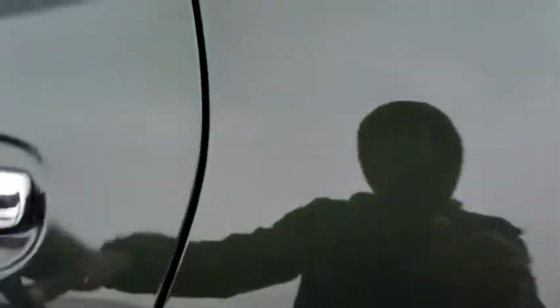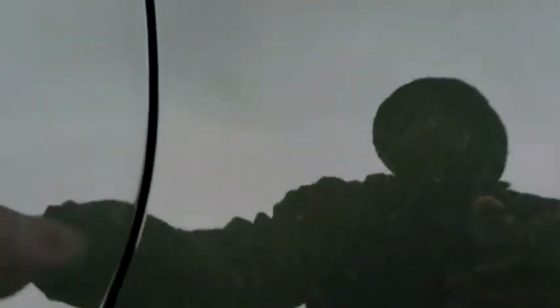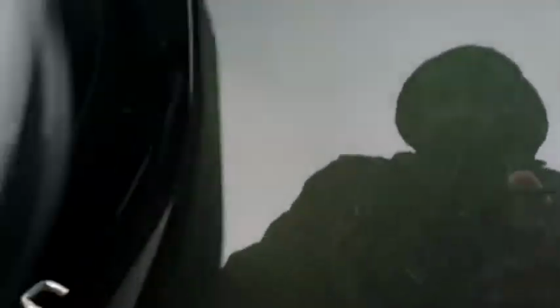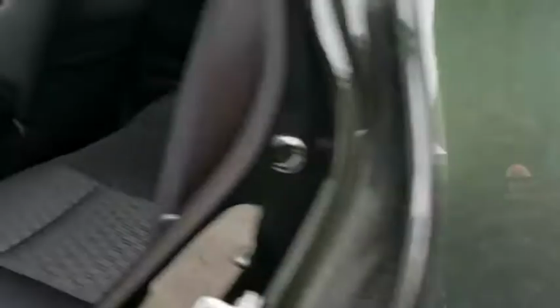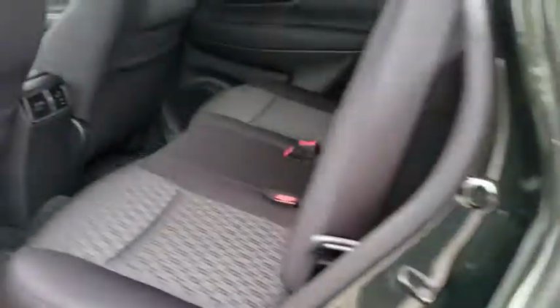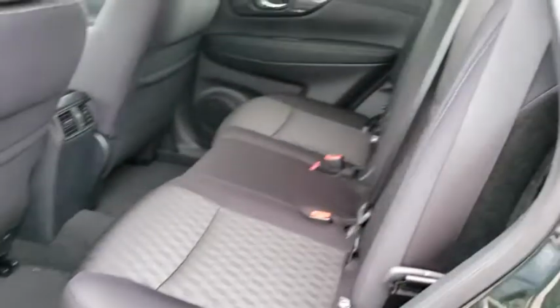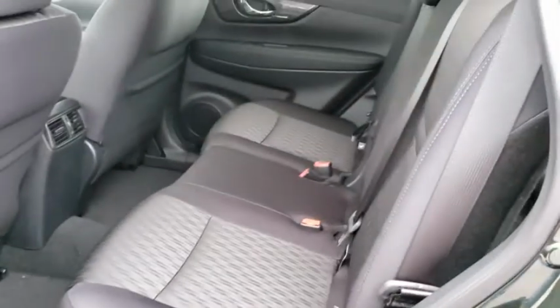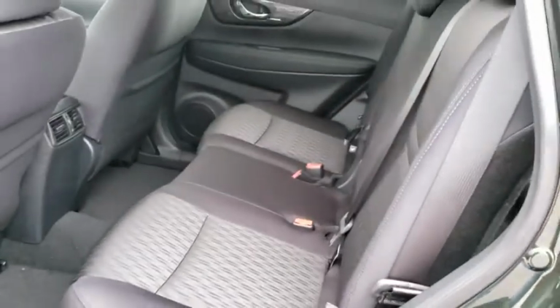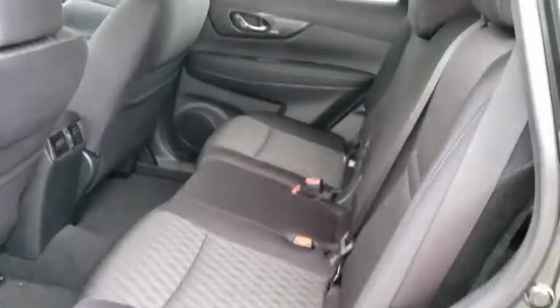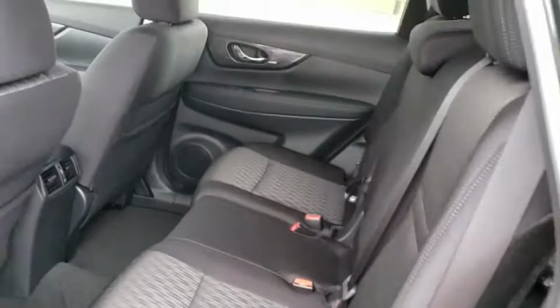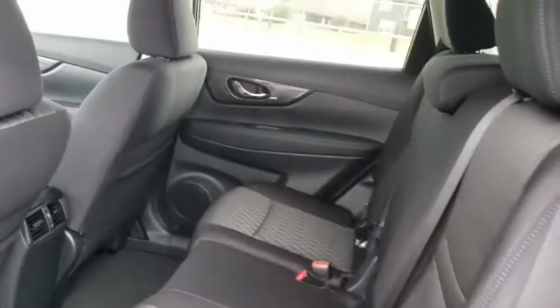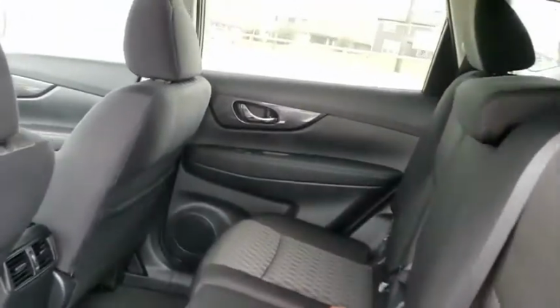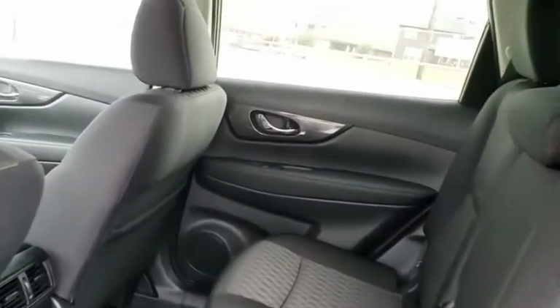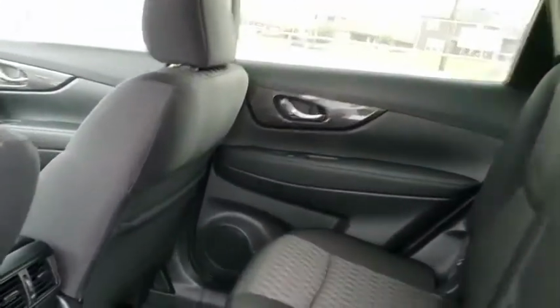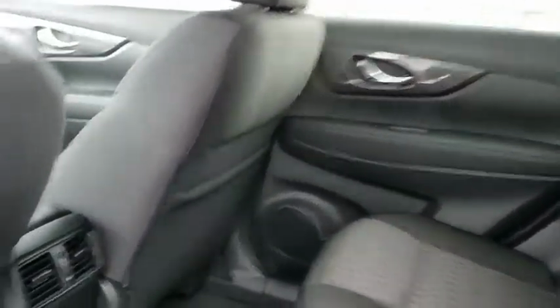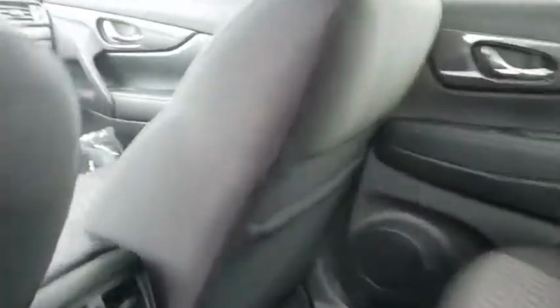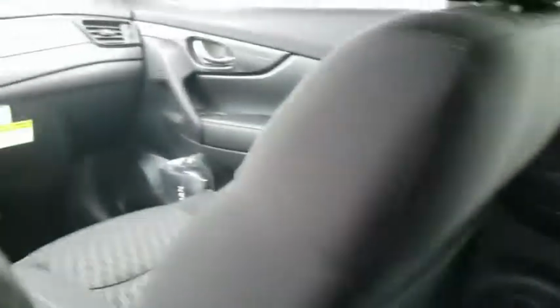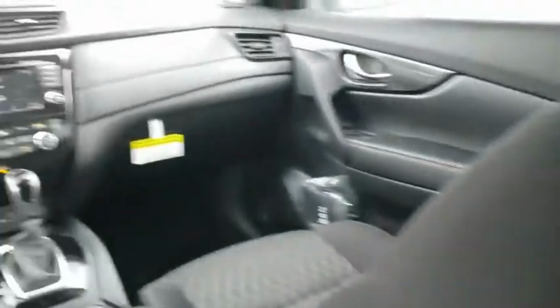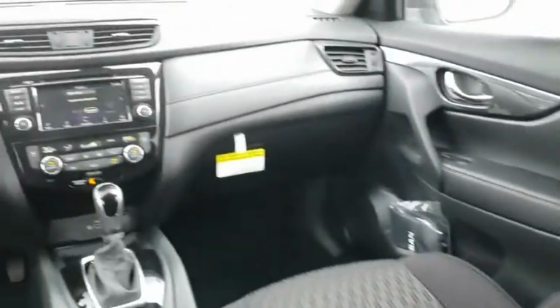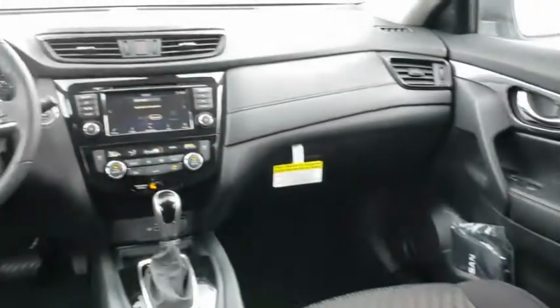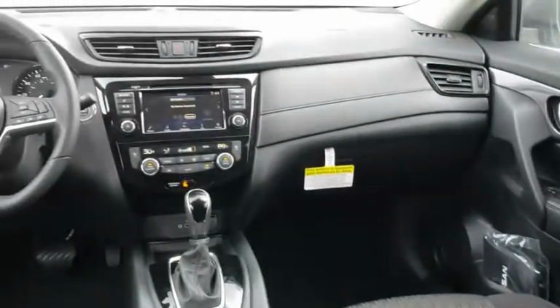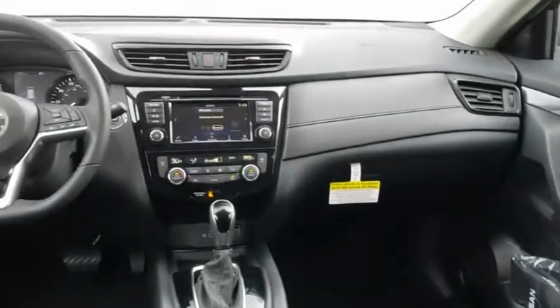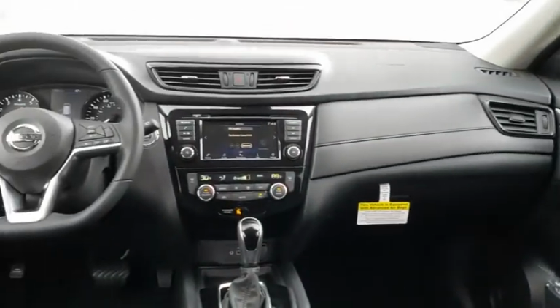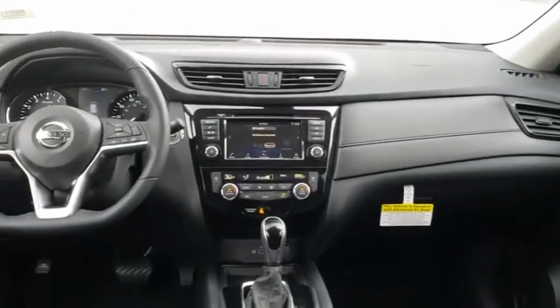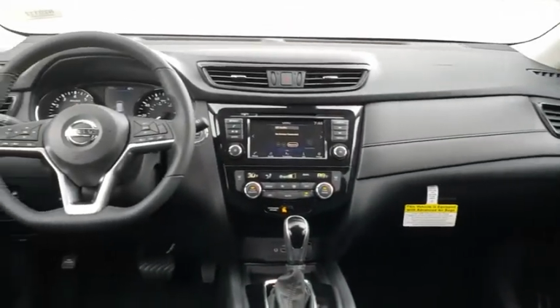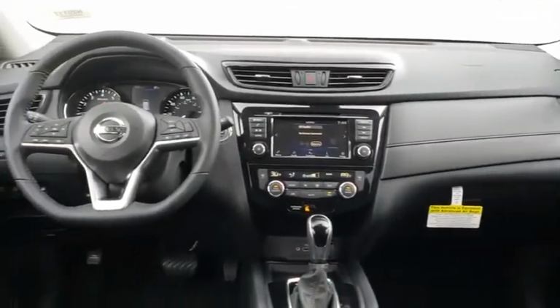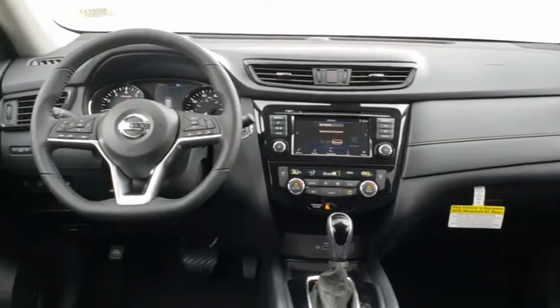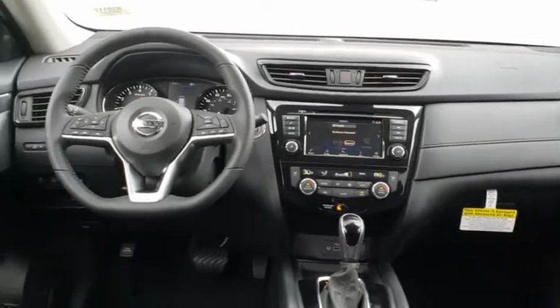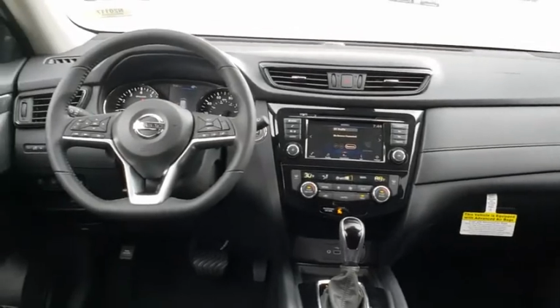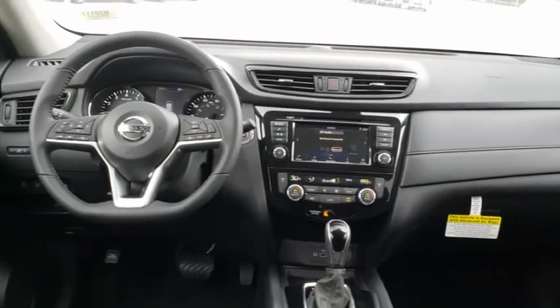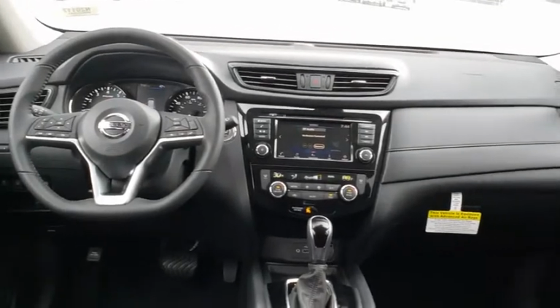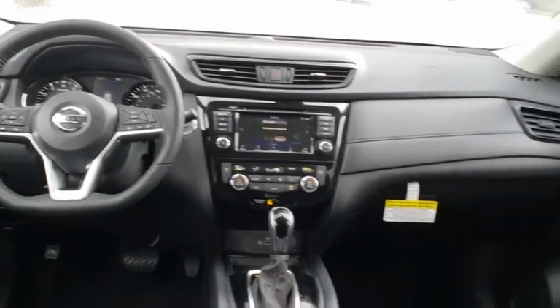Bluetooth, power steering, adjustable steering wheel, four-wheel disc brakes, keyless start, cruise control, aluminum wheels, AM-FM stereo radio, climate control.